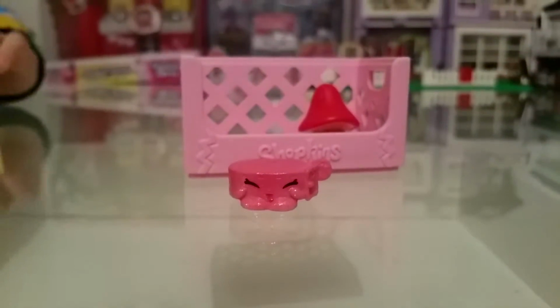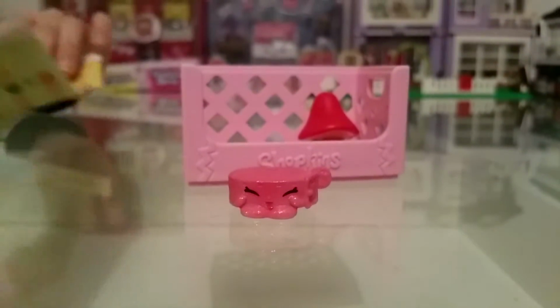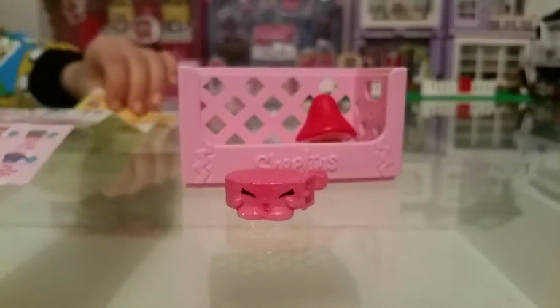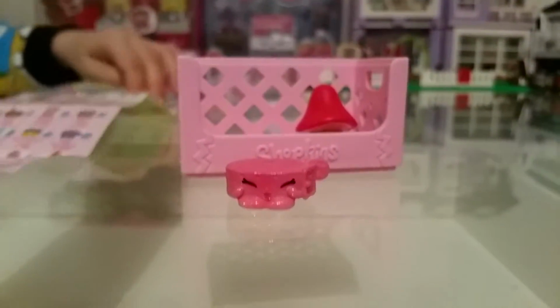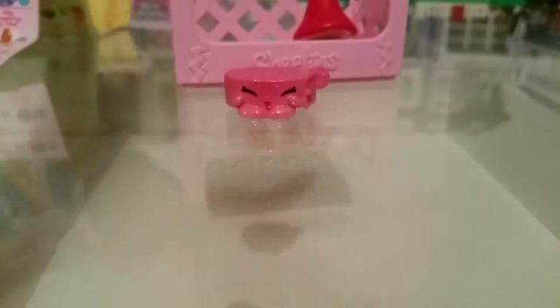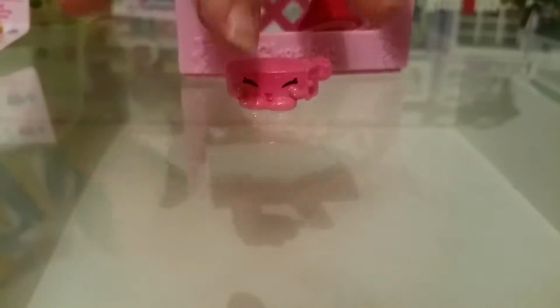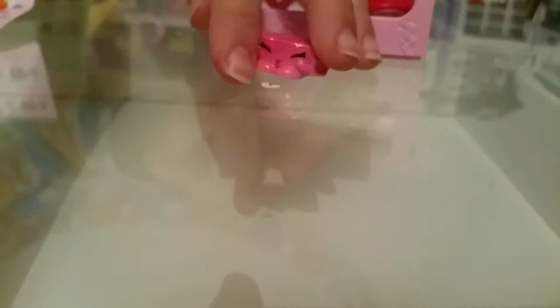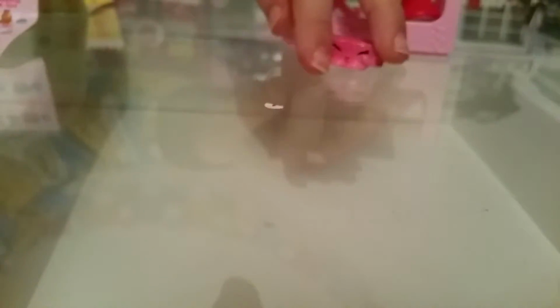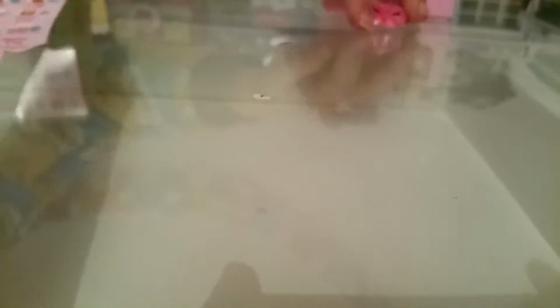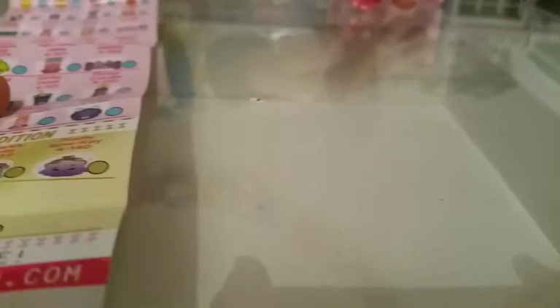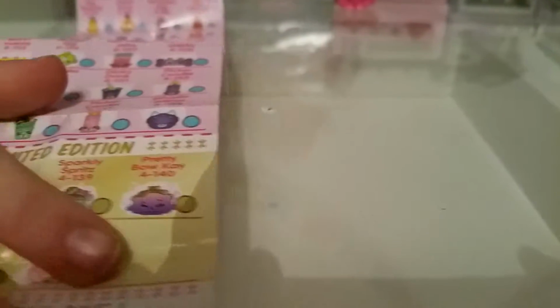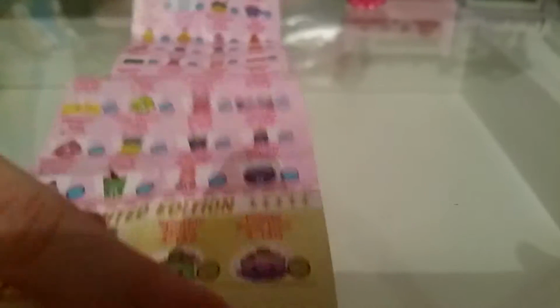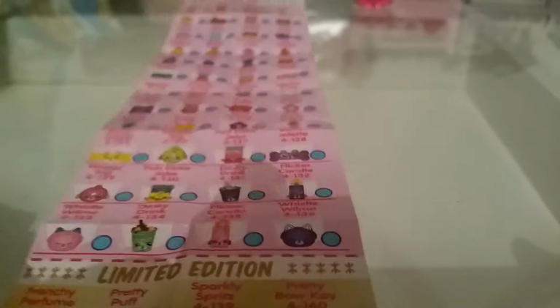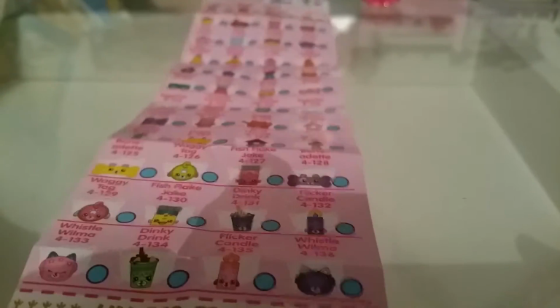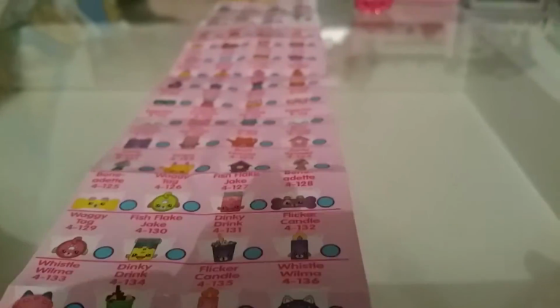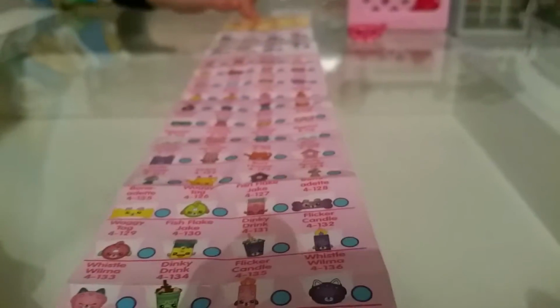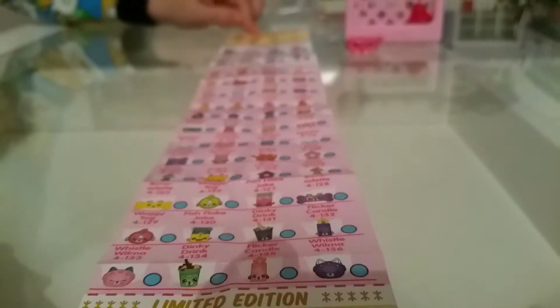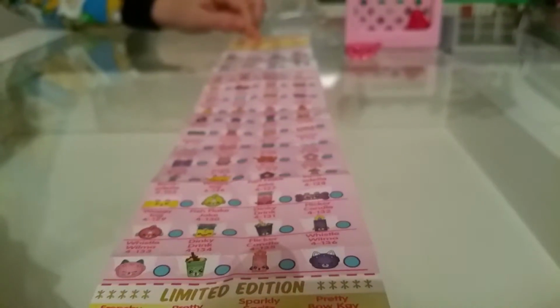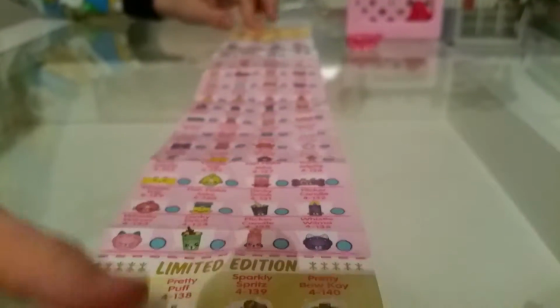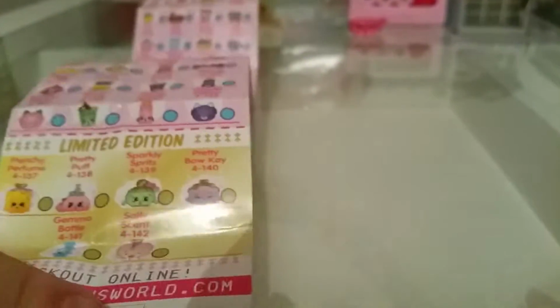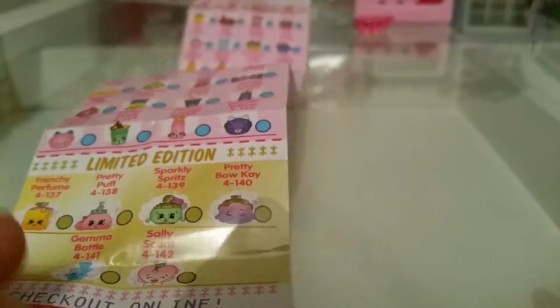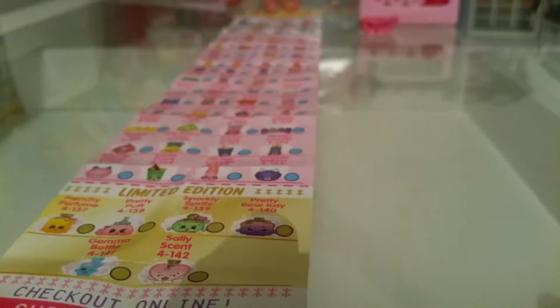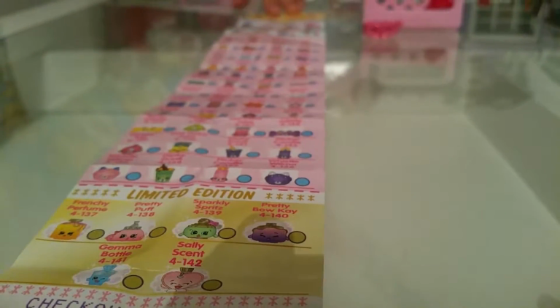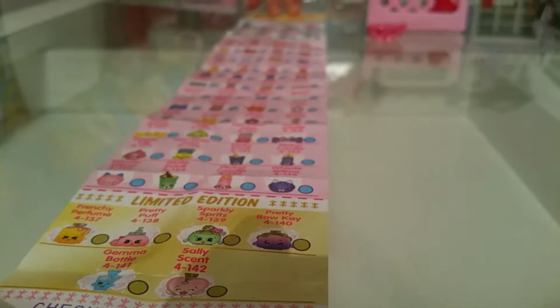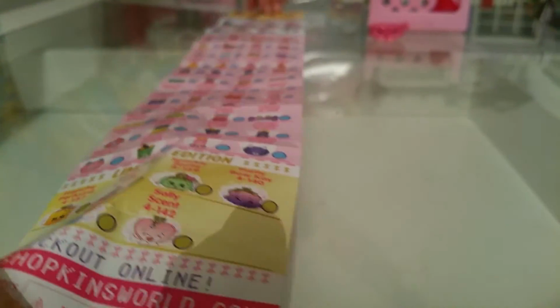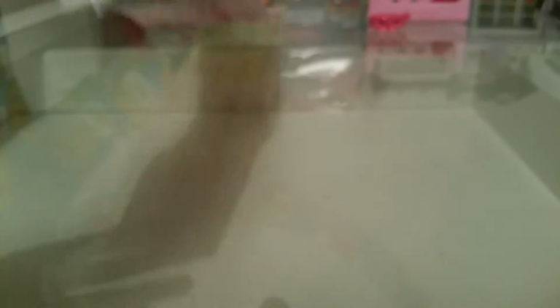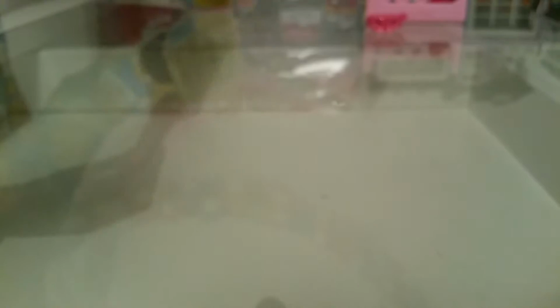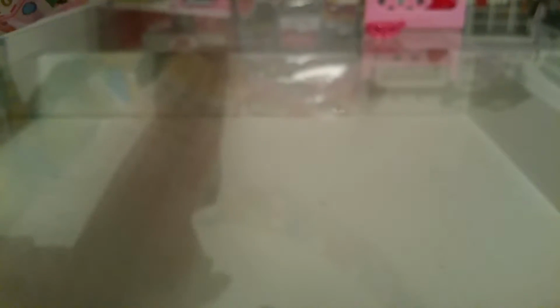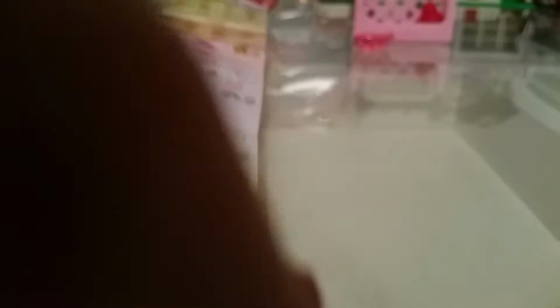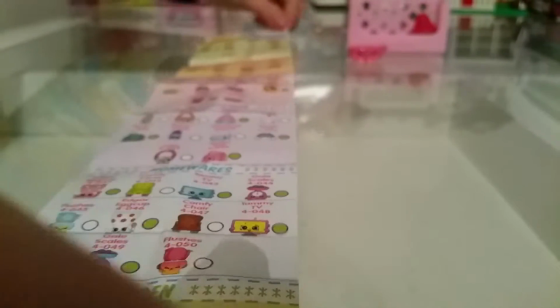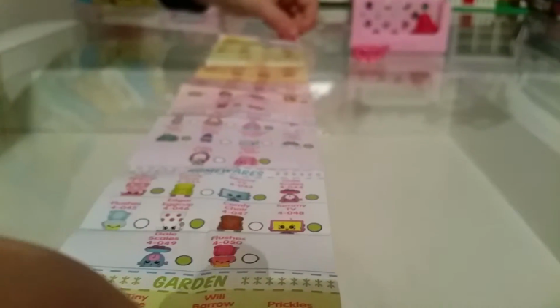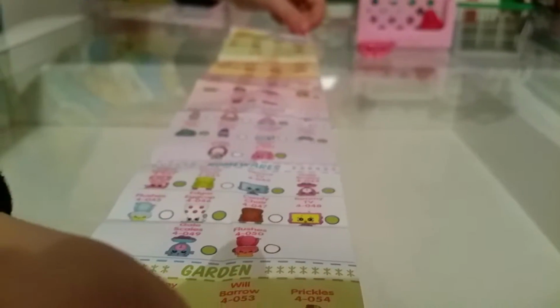Here's the Shopkins list. That side and that side.